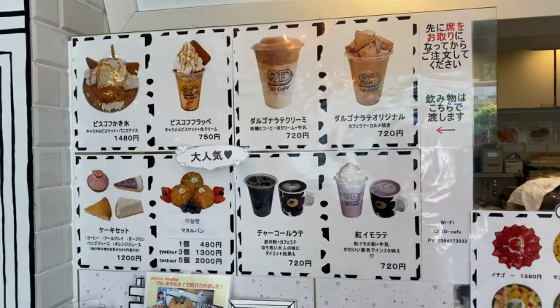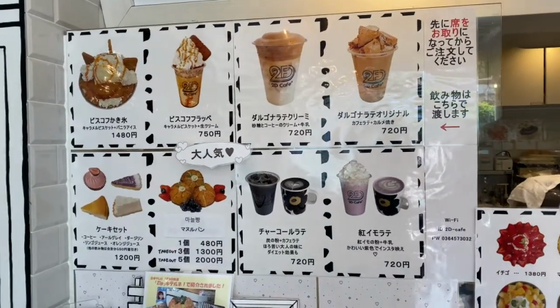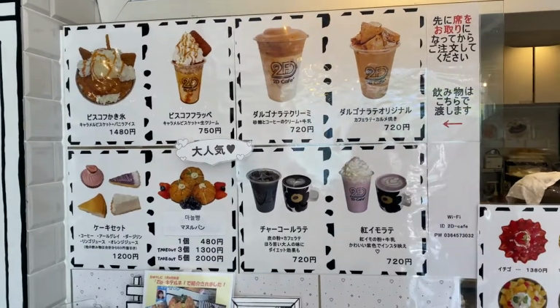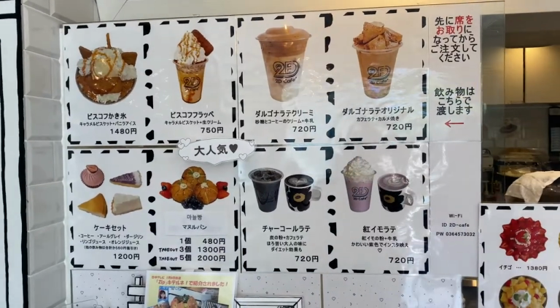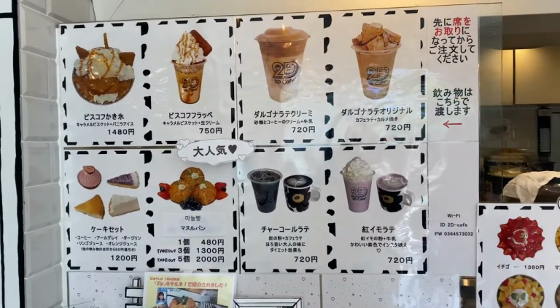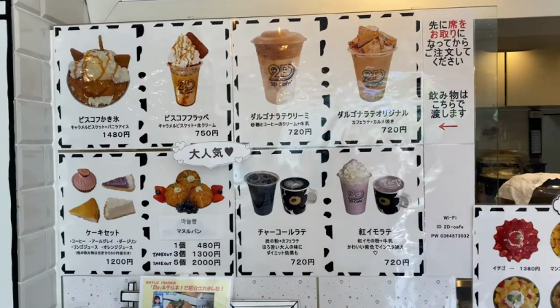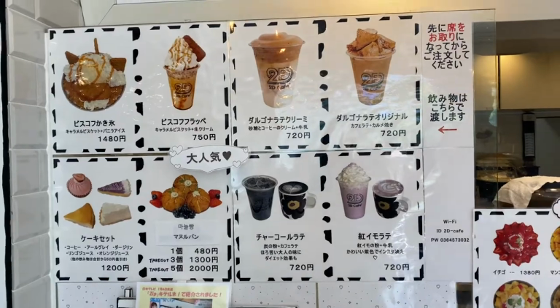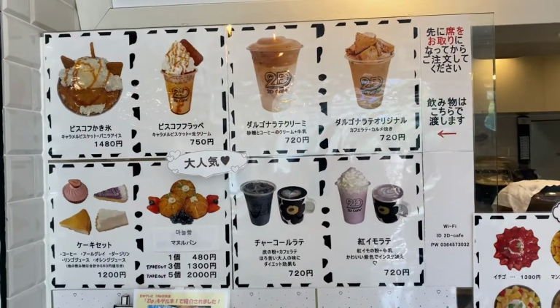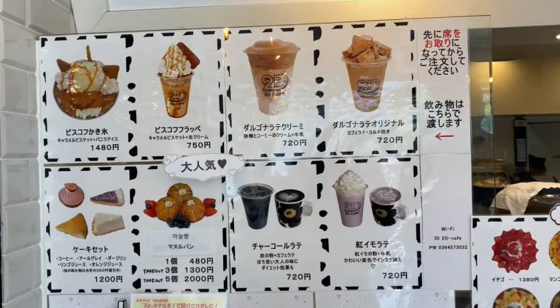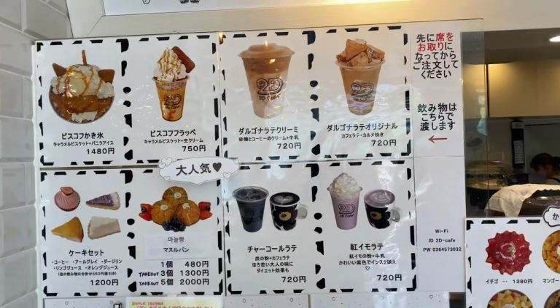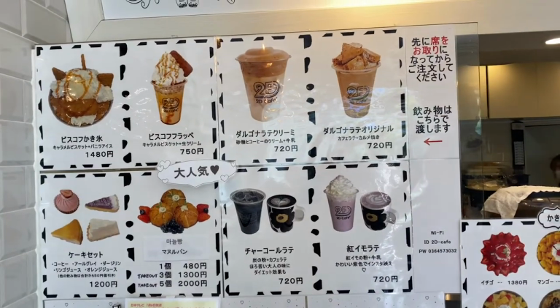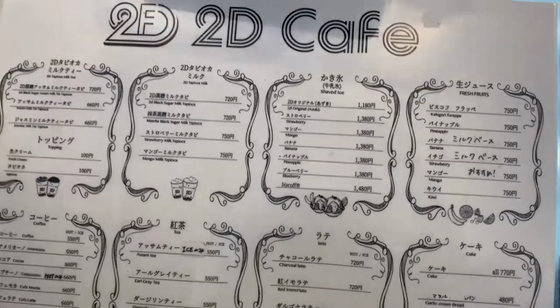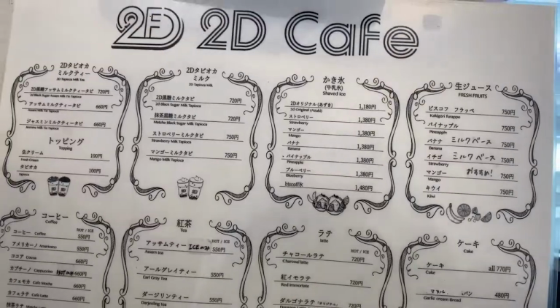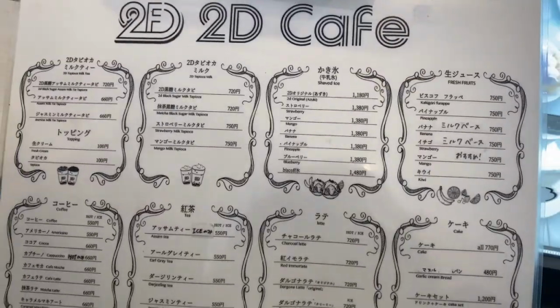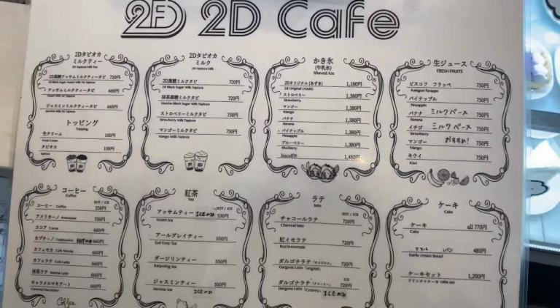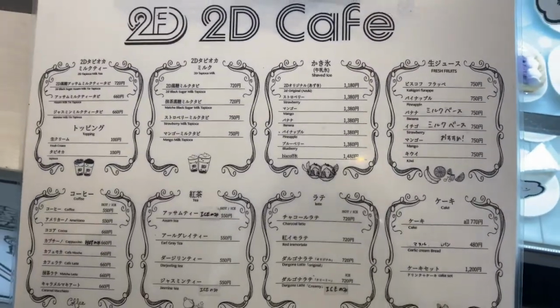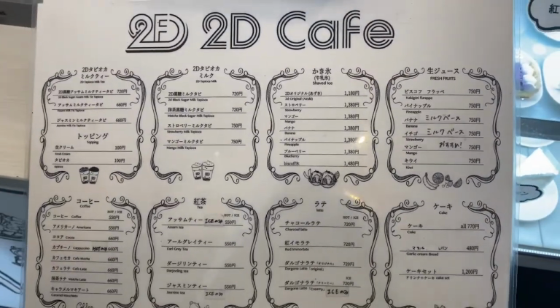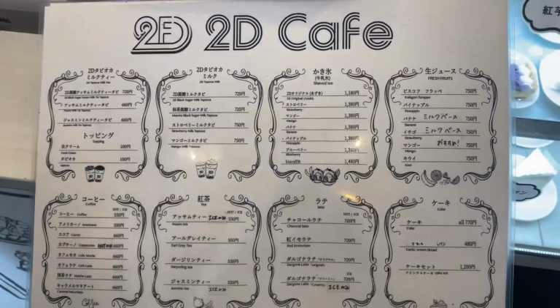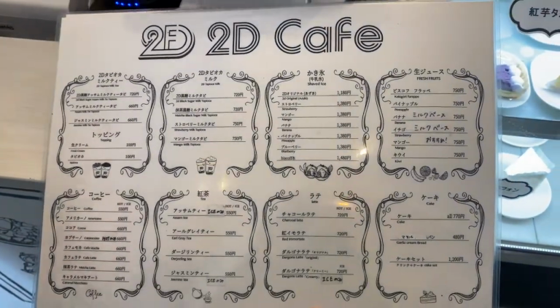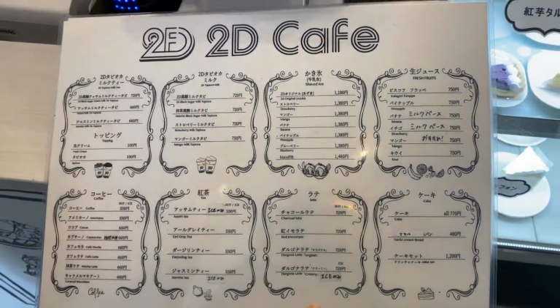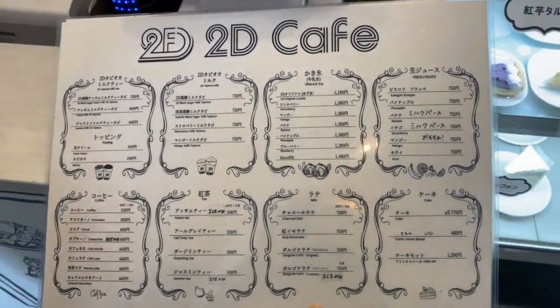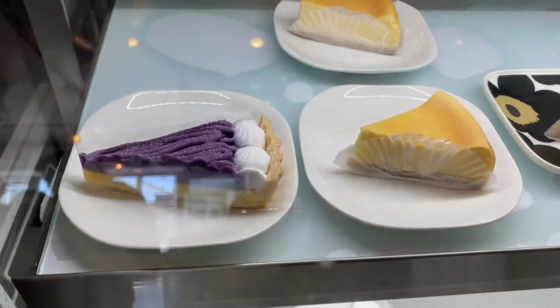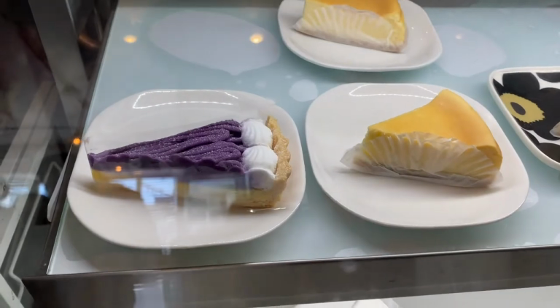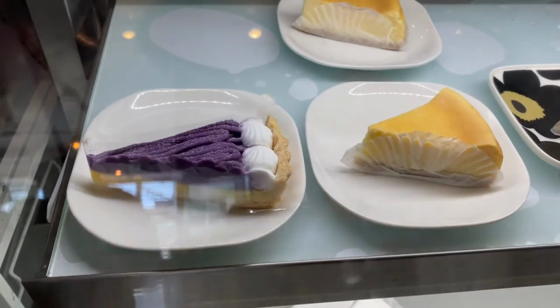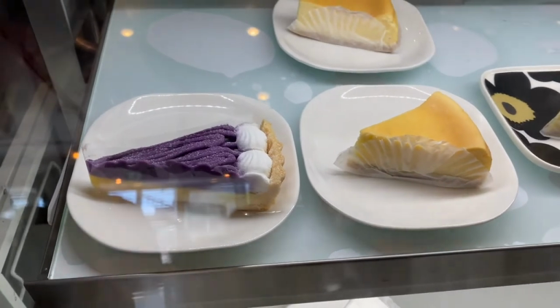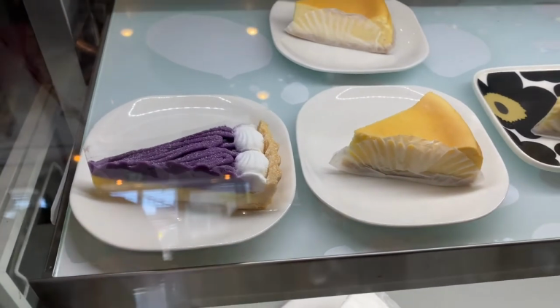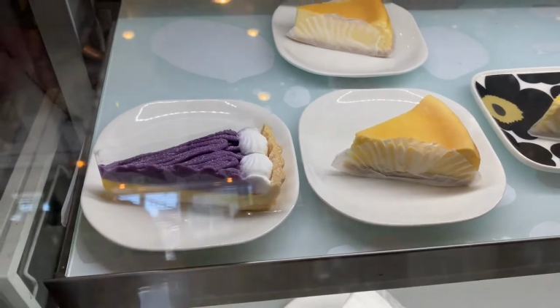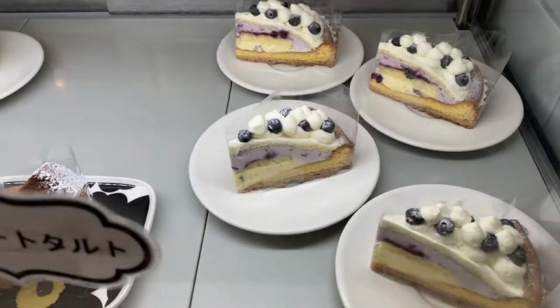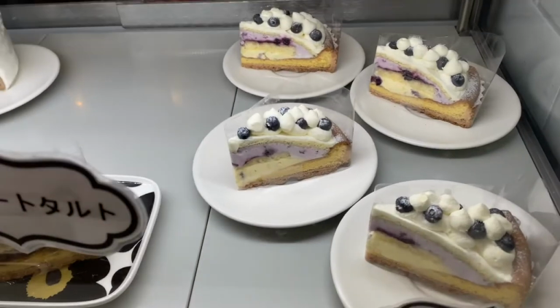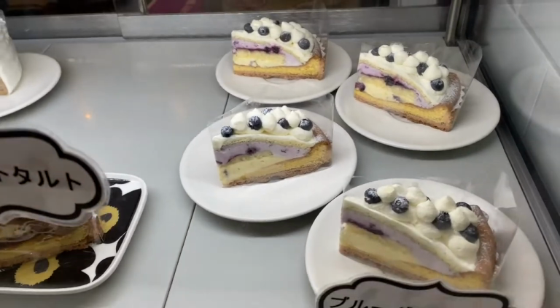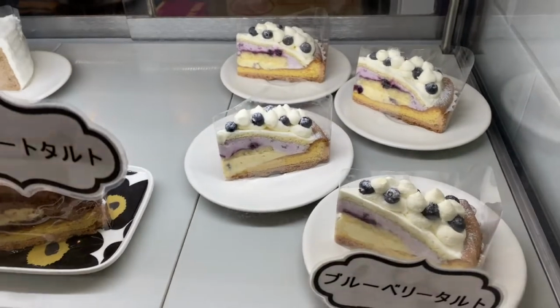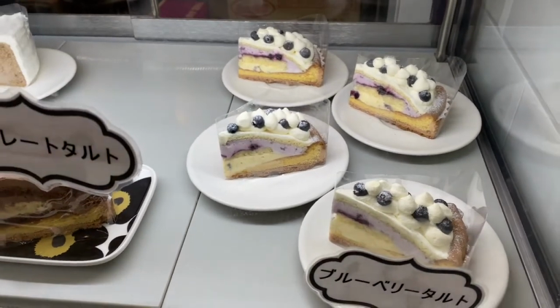So other than the cool design, there are also very tasty looking items on the menu. In particular, this cafe boasts a variety of shaved ice flavors, tapioca drinks, lattes, and pies.